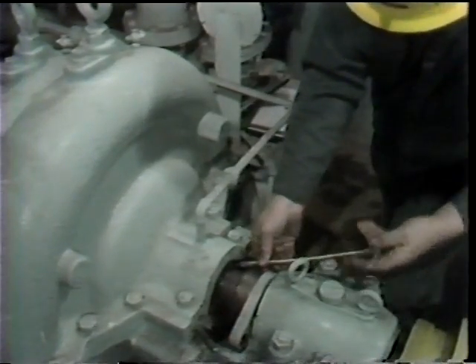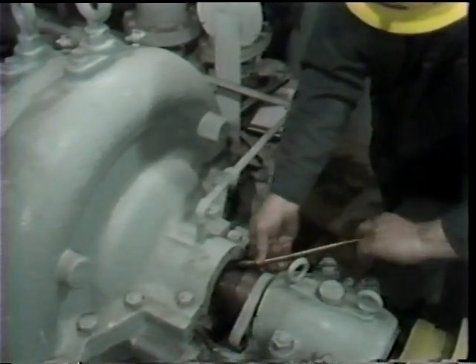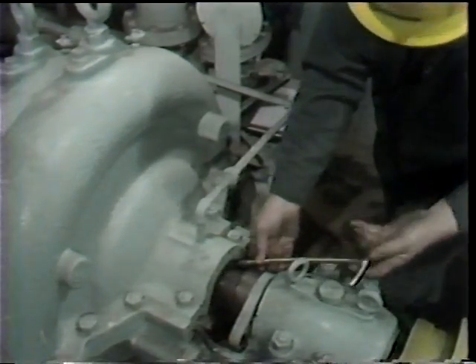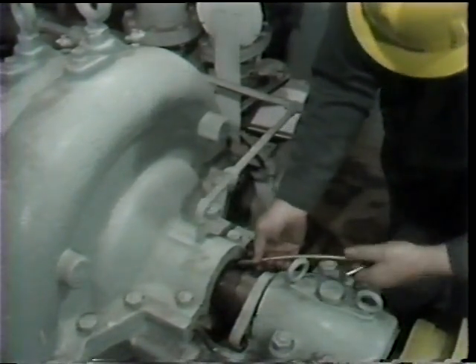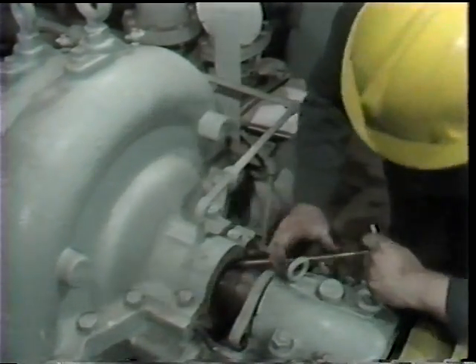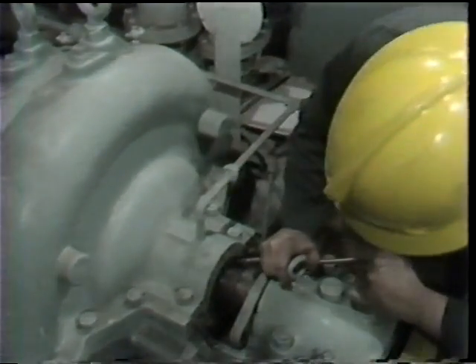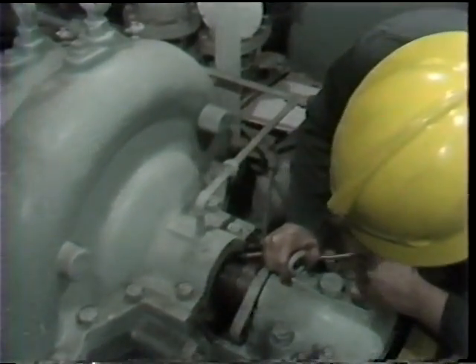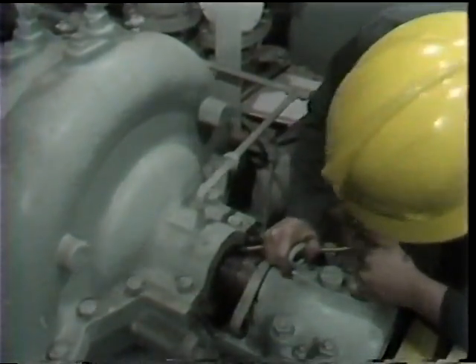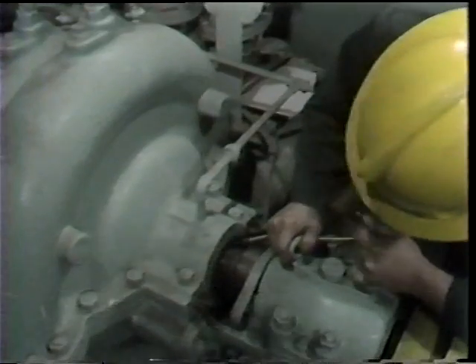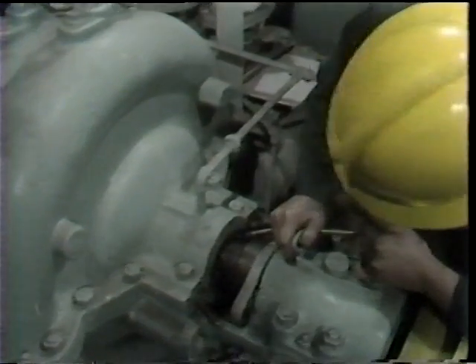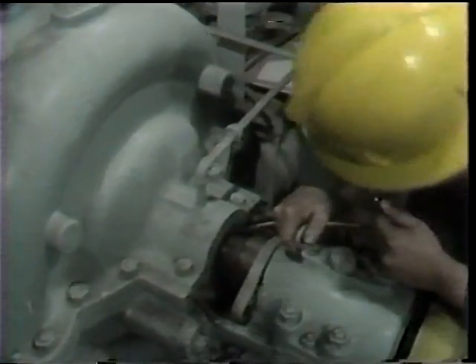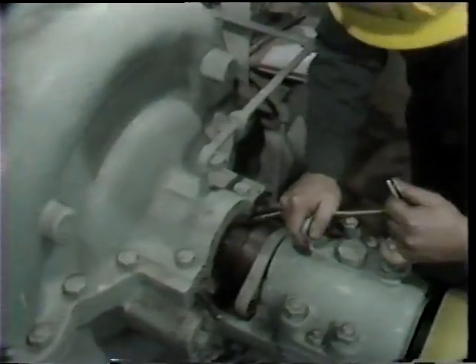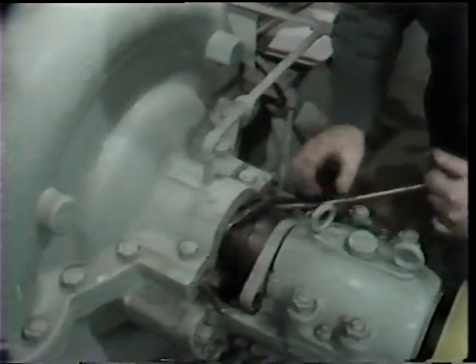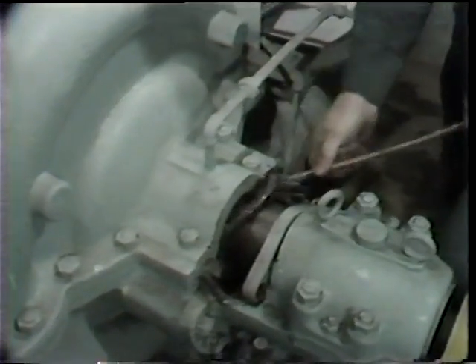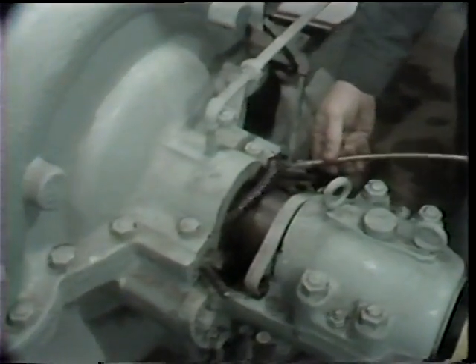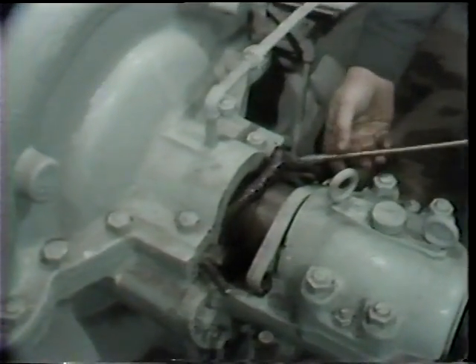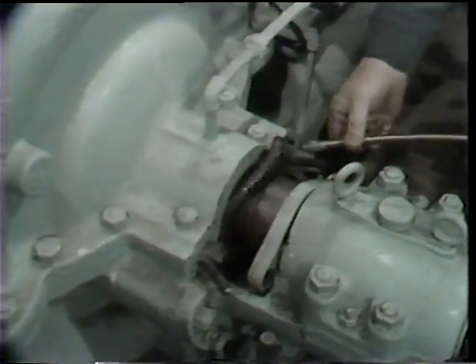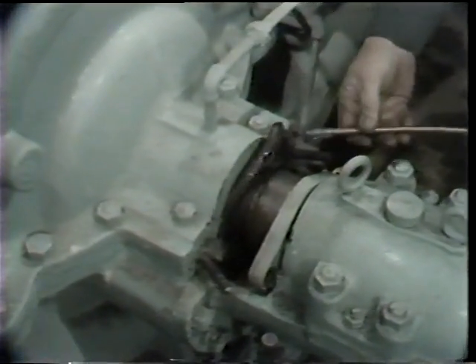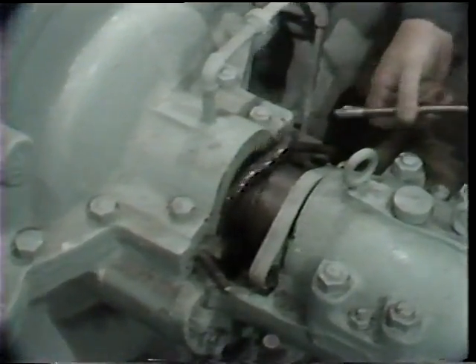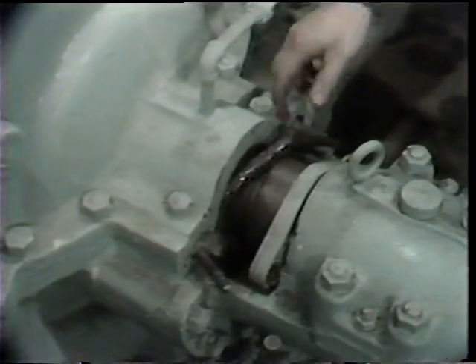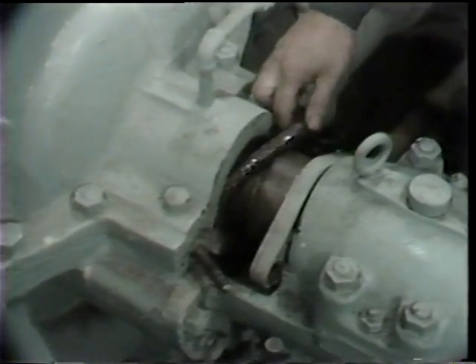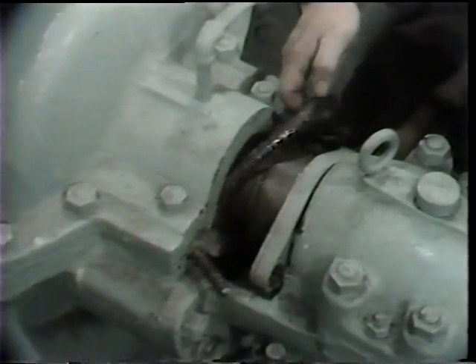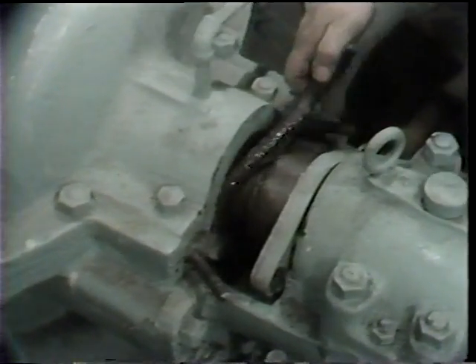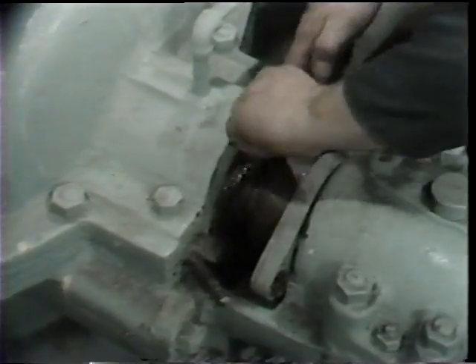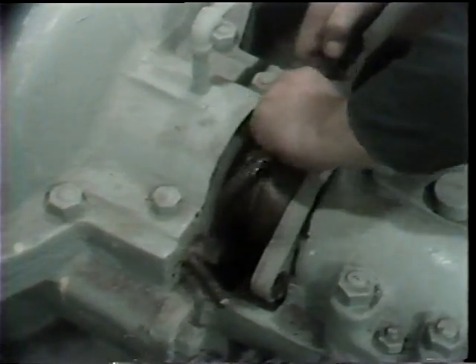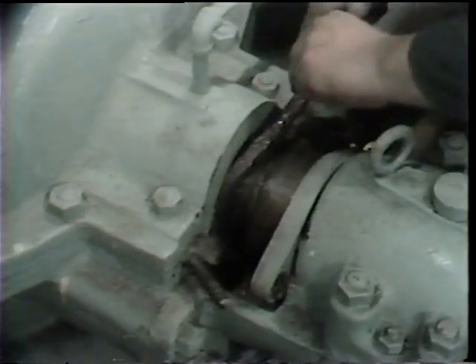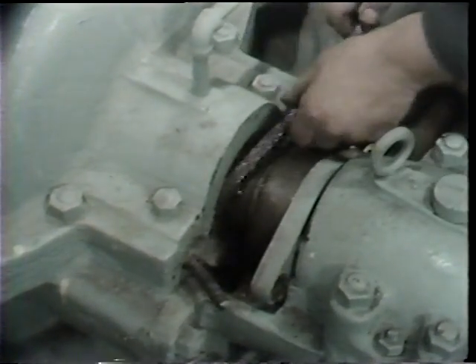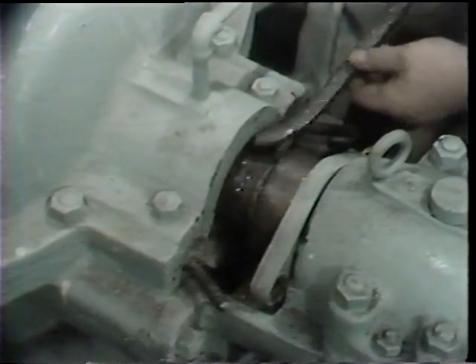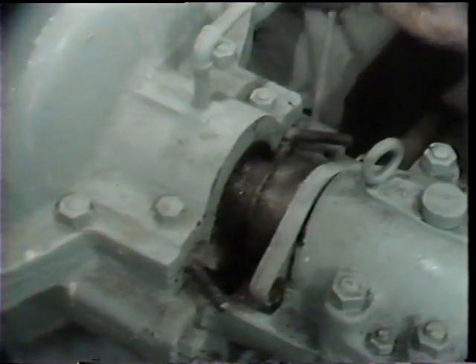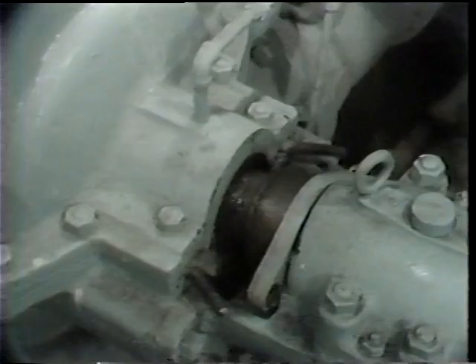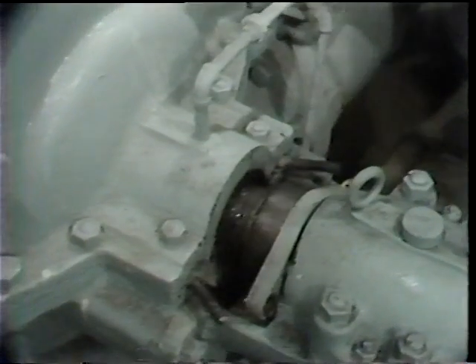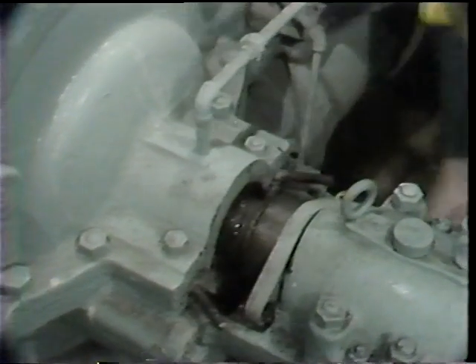So the workman continues to repeat these steps to remove each ring of packing. He makes use of a corkscrew-like packing removal tool, threads it into the packing until he can draw out at least one end of the ring, and grasps it by hand to remove it.